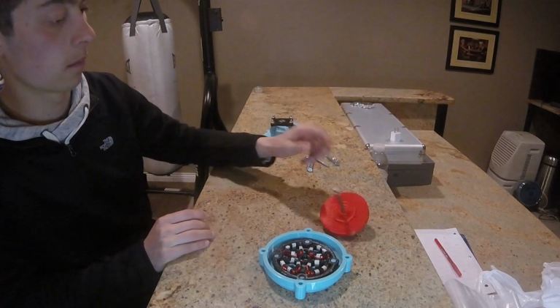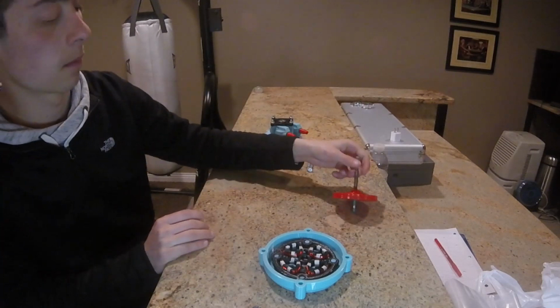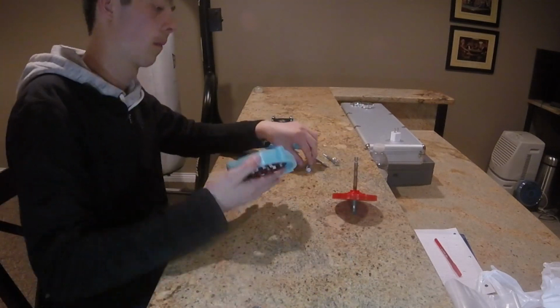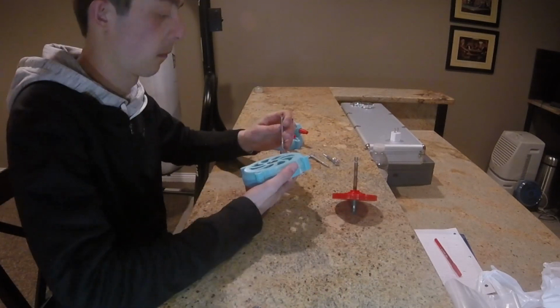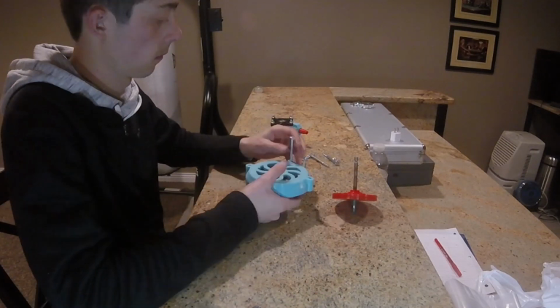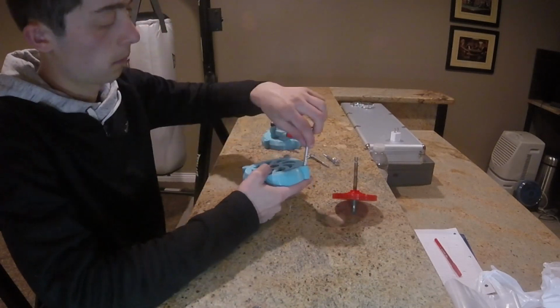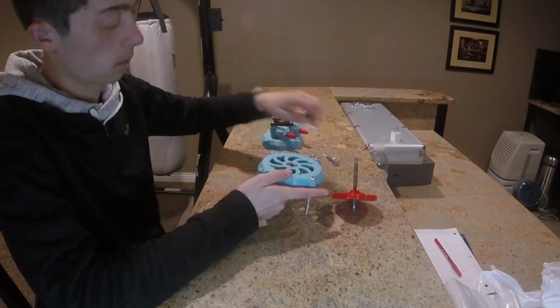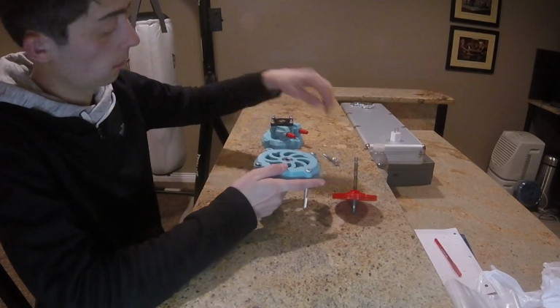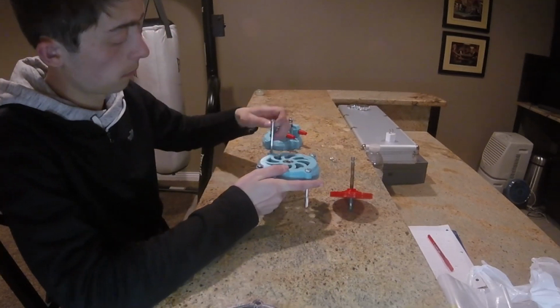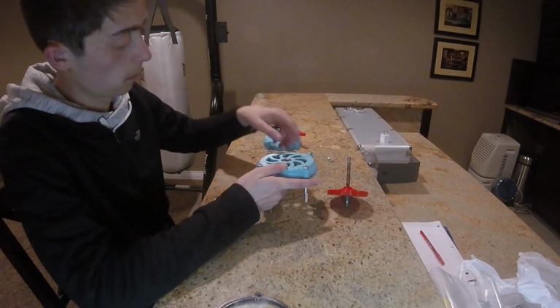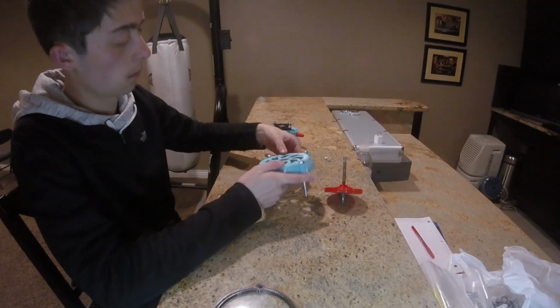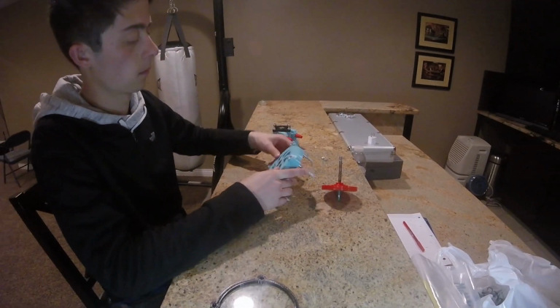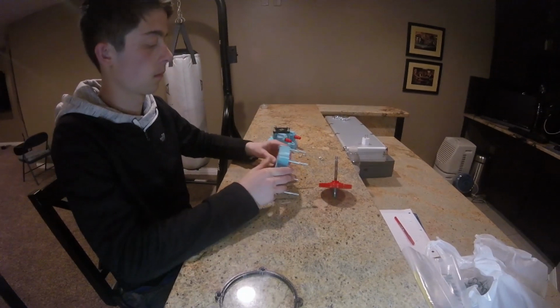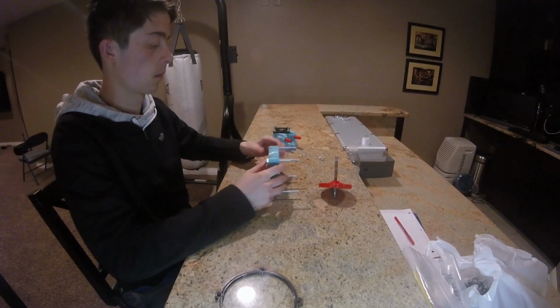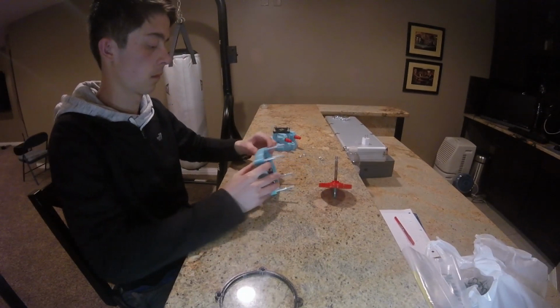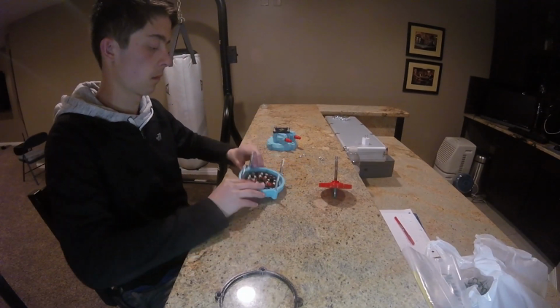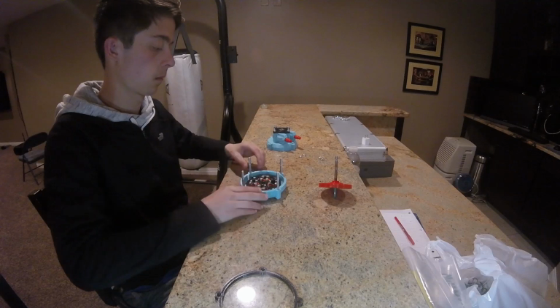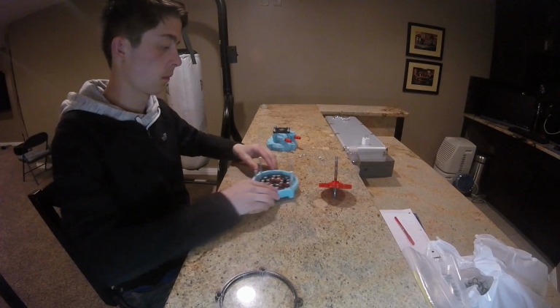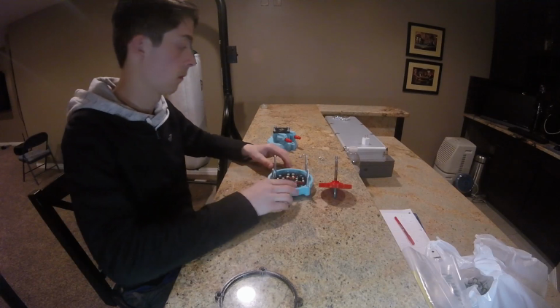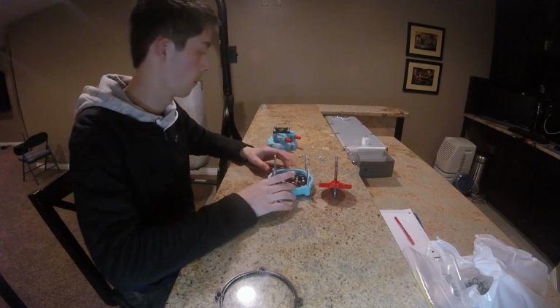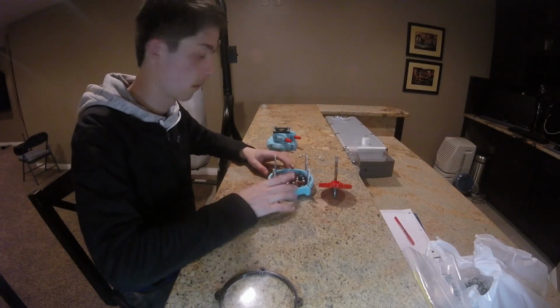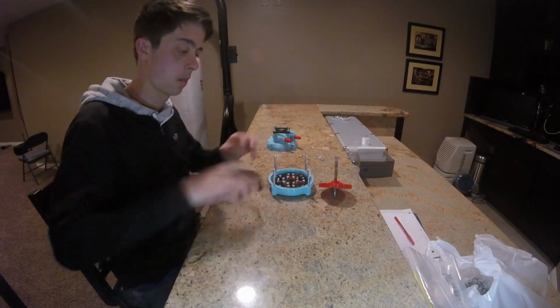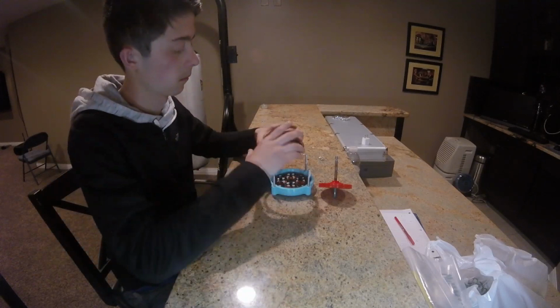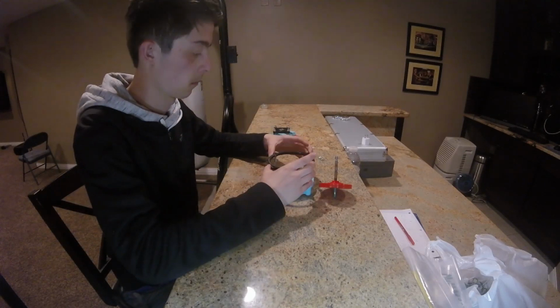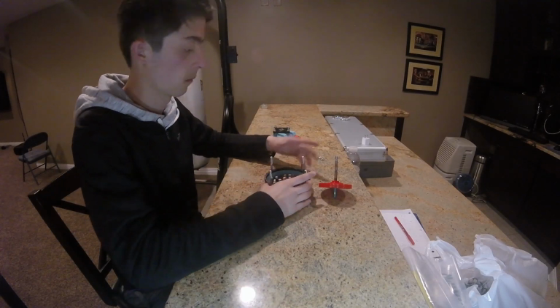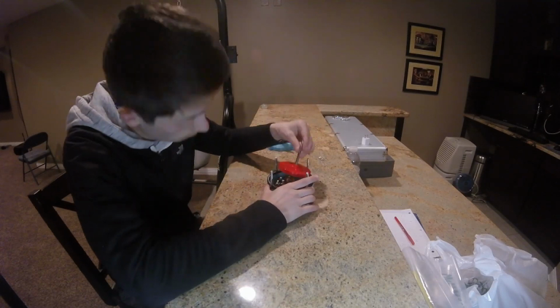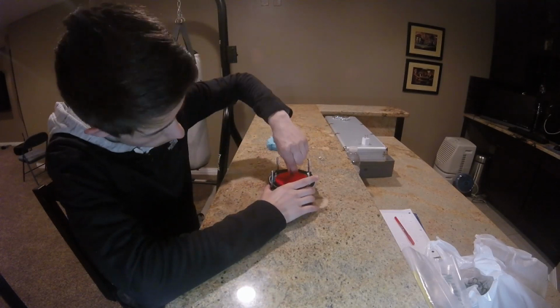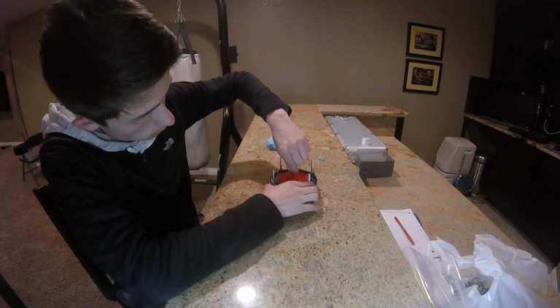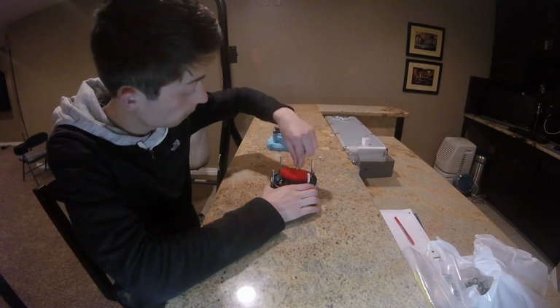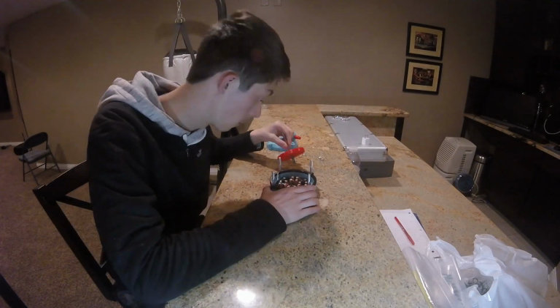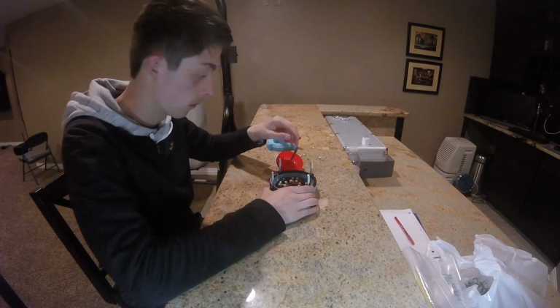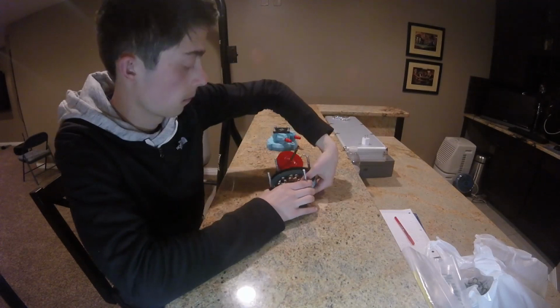The body parts were pretty simple to print, not many problems there. We had a few that worked, and we ended up just reprinting it at a lower speed, and it worked just fine.